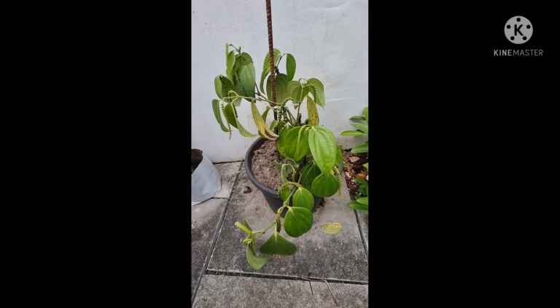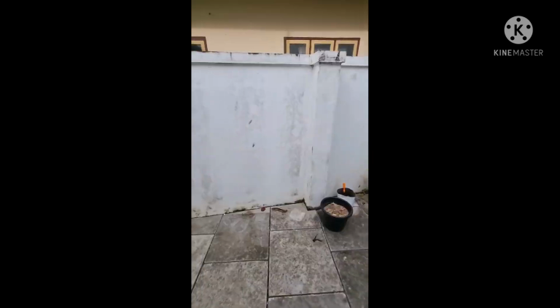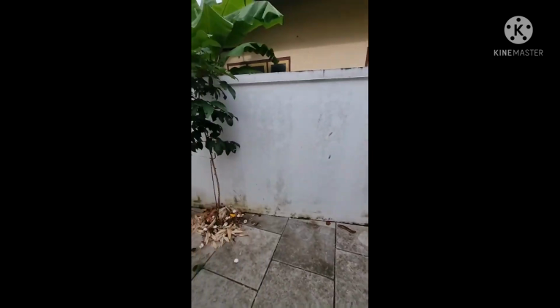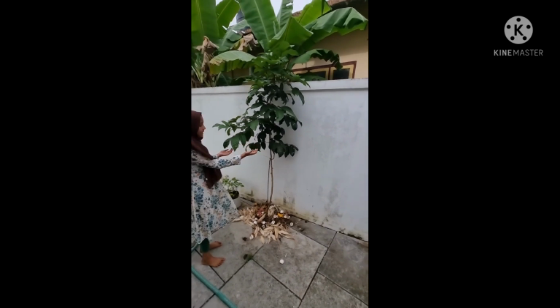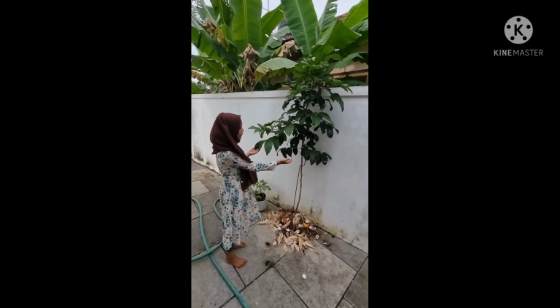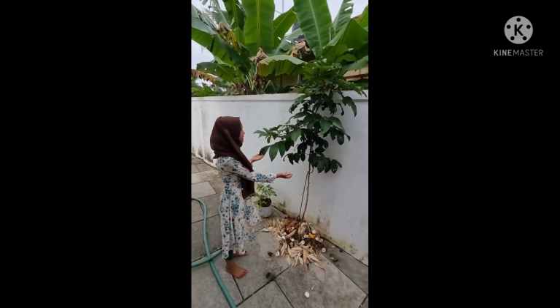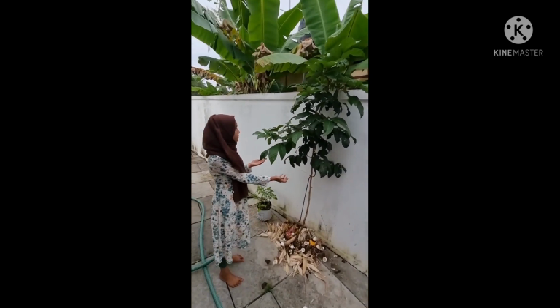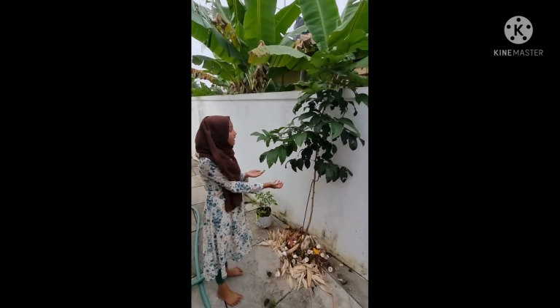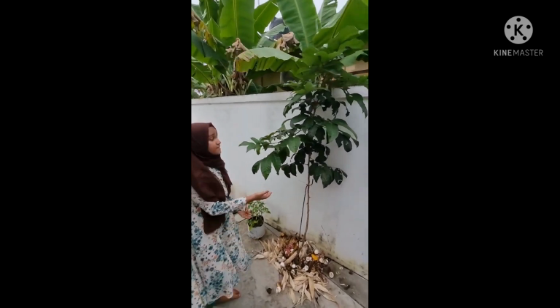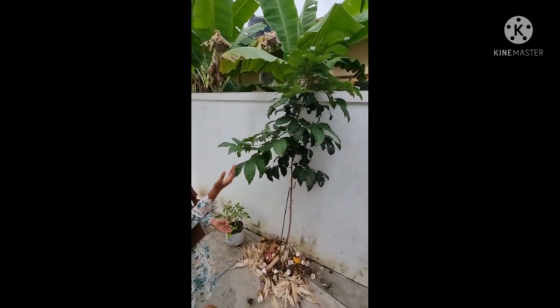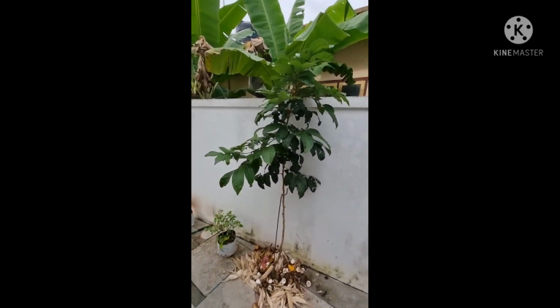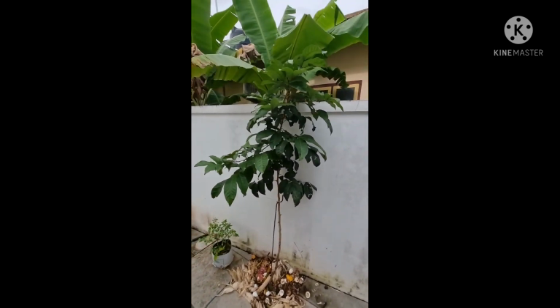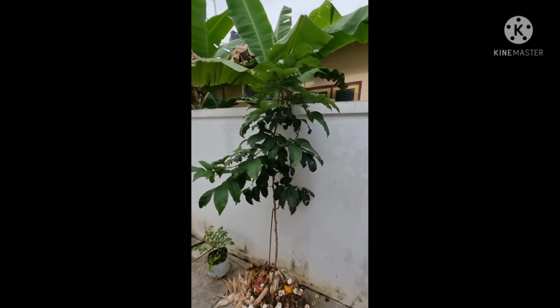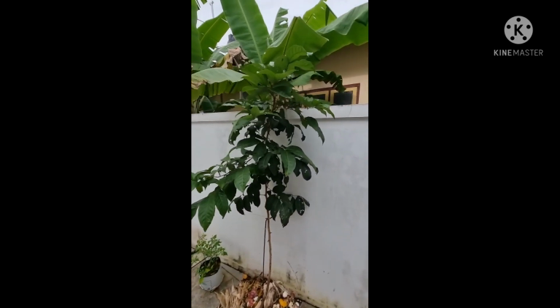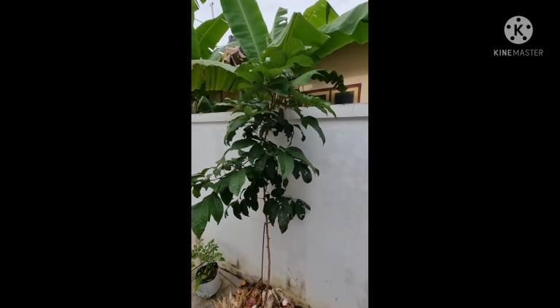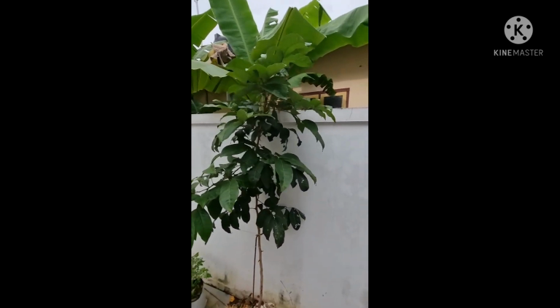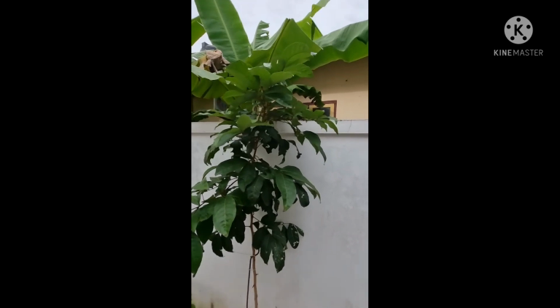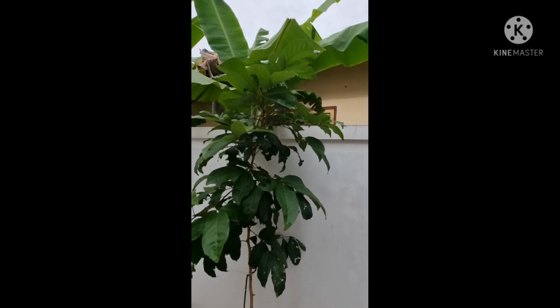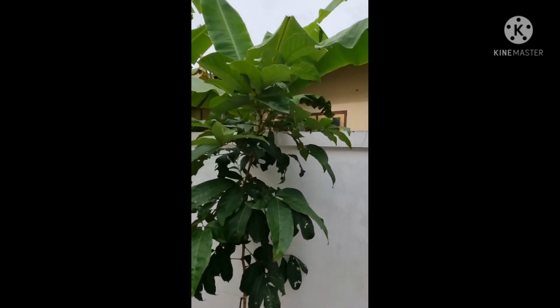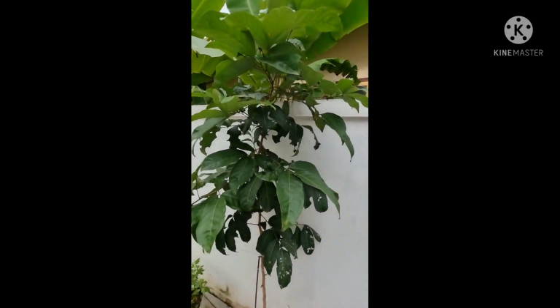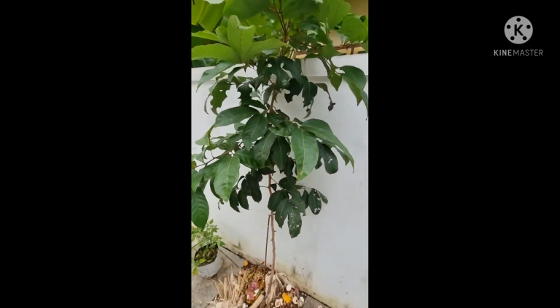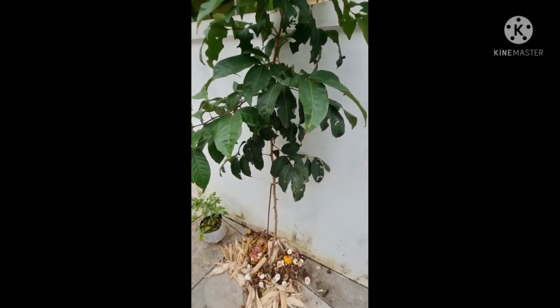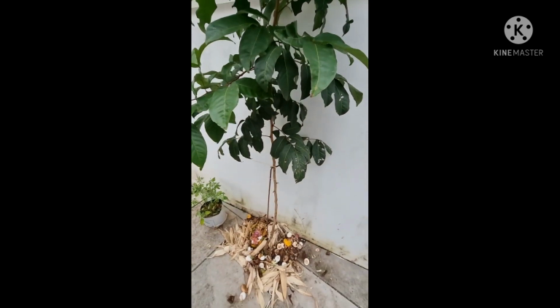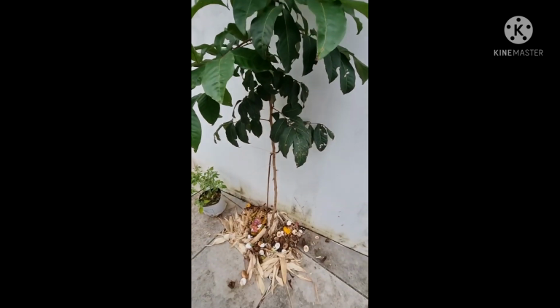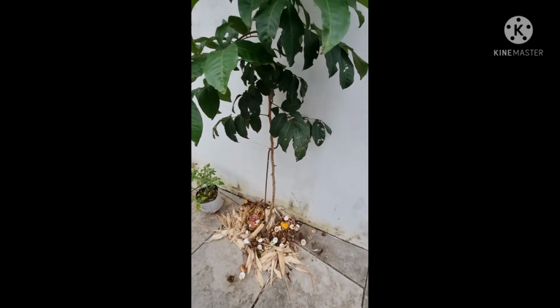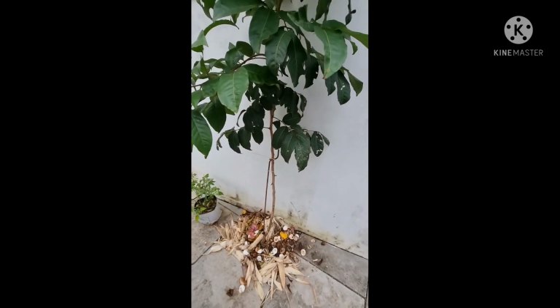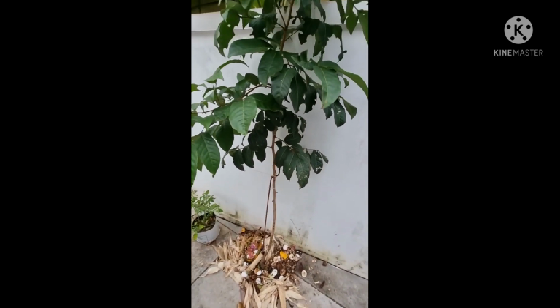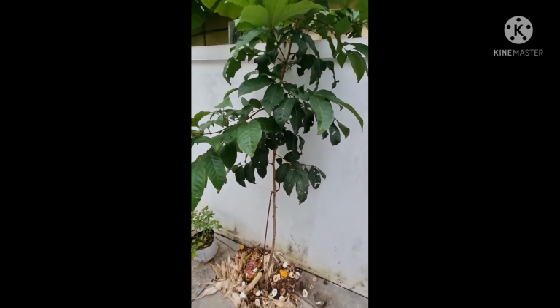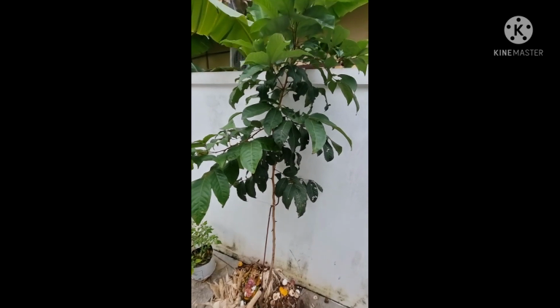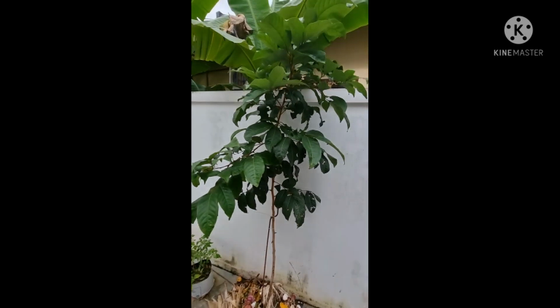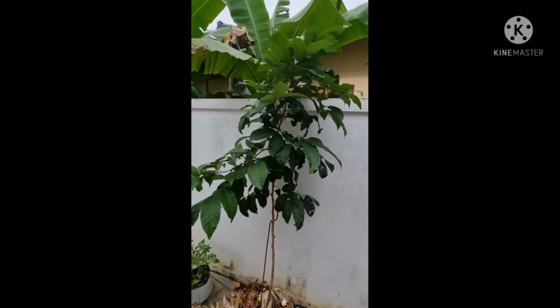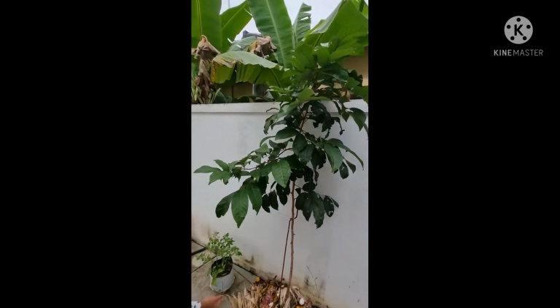This is the 2nd type of rambutan. It is growing very fast because we give it a lot of food waste. We planted it before 6 months.